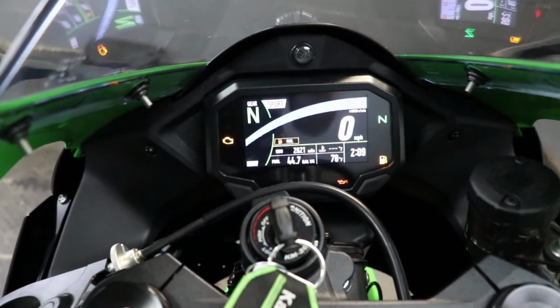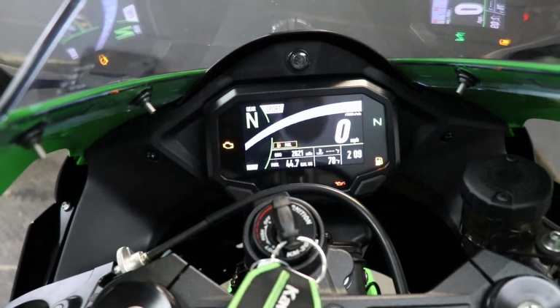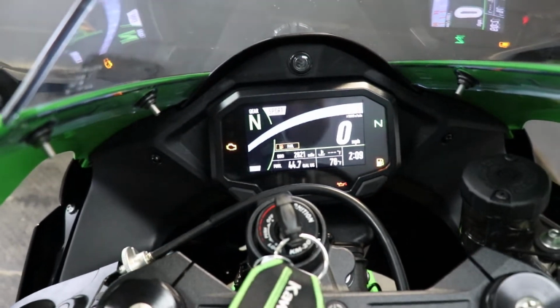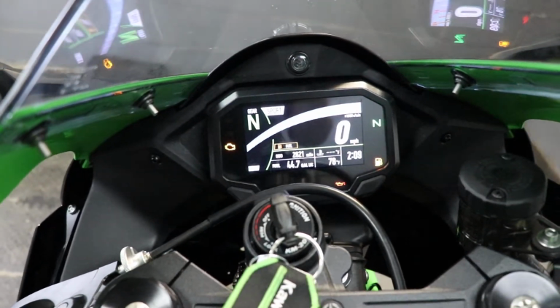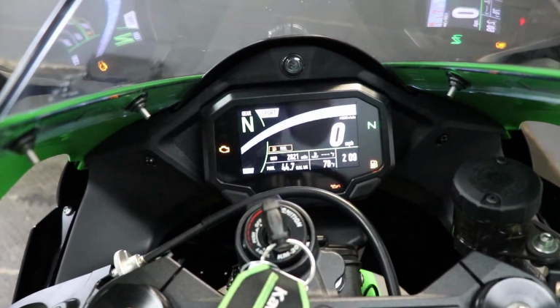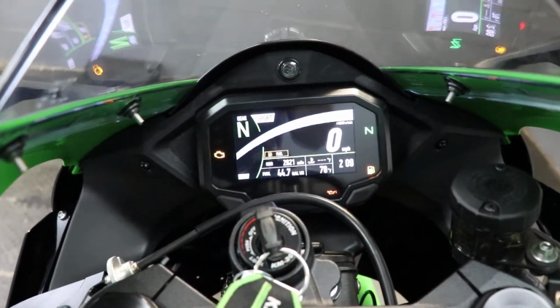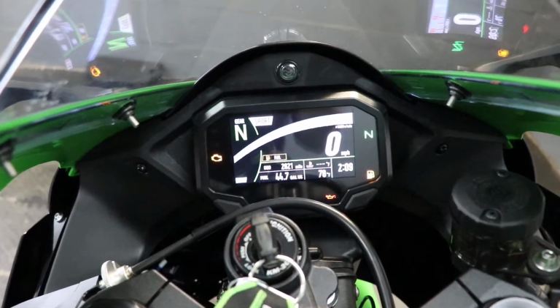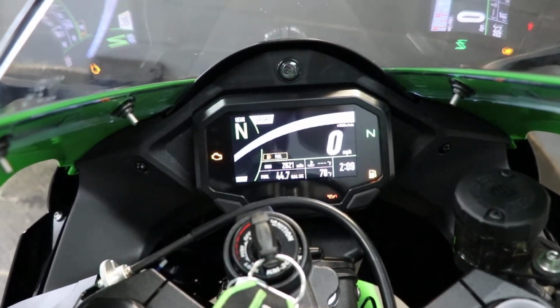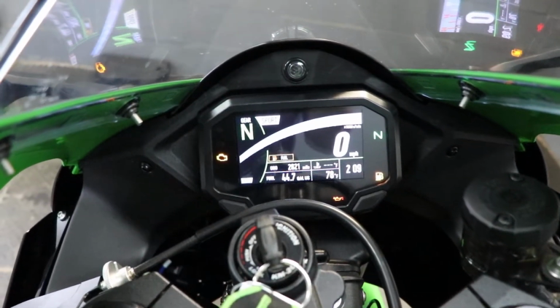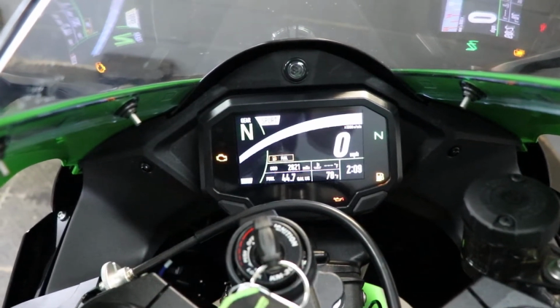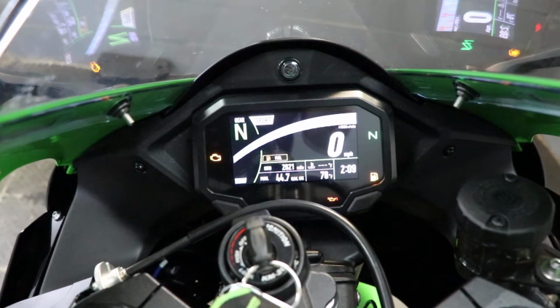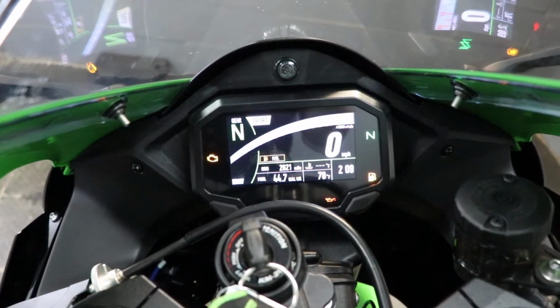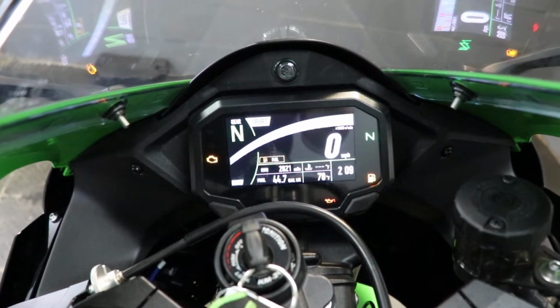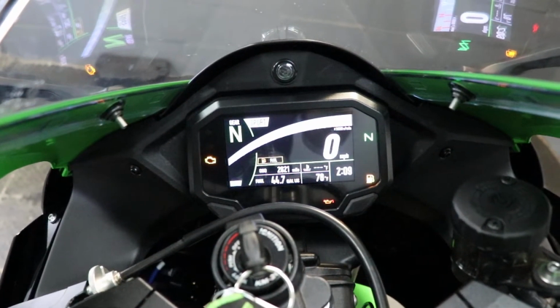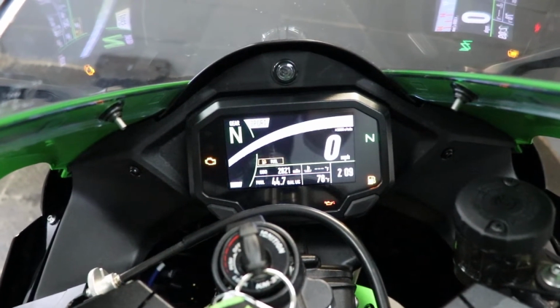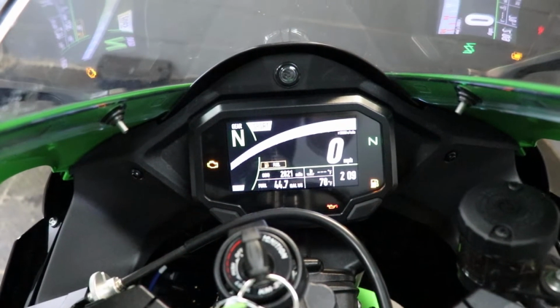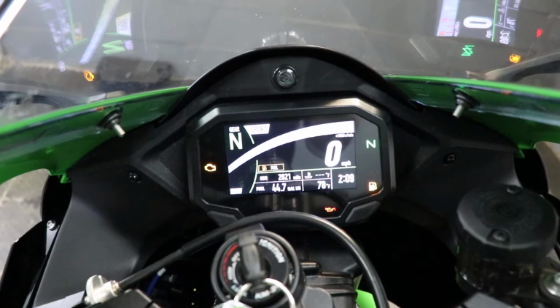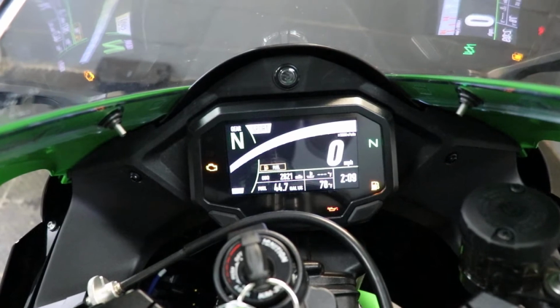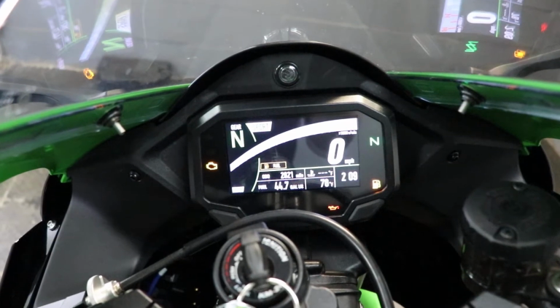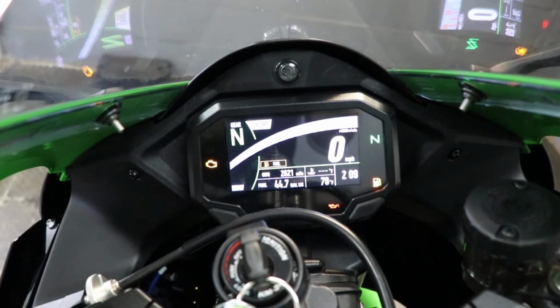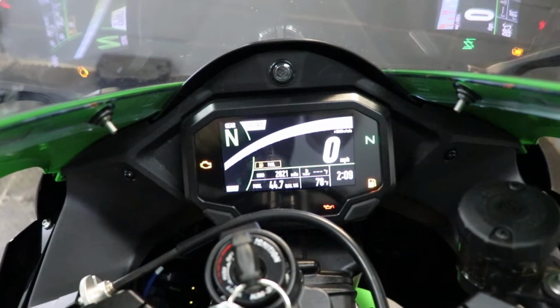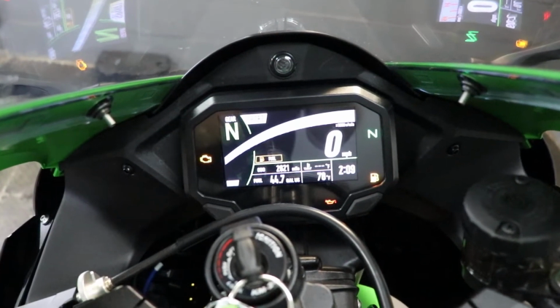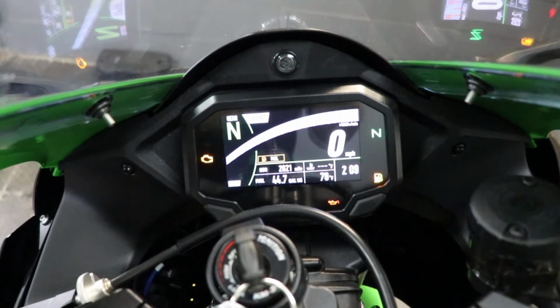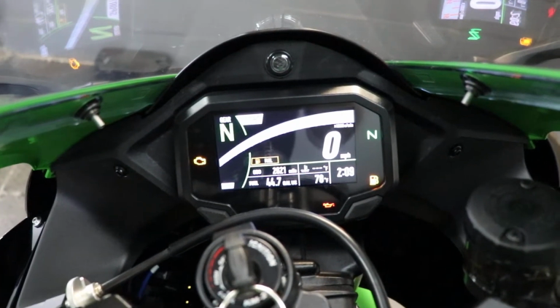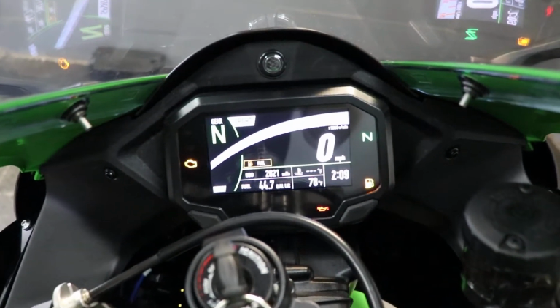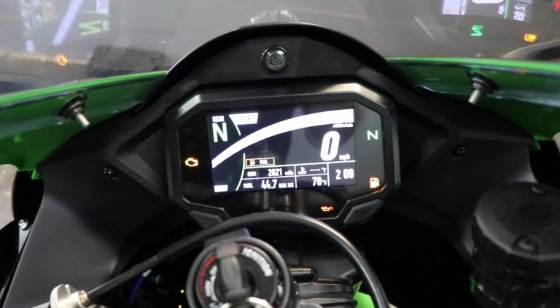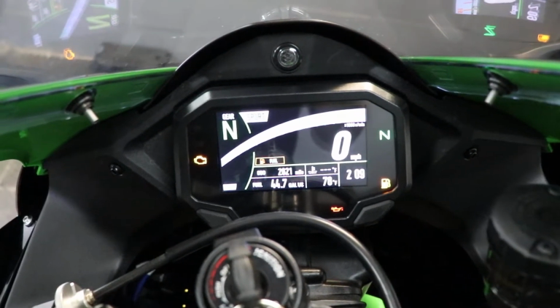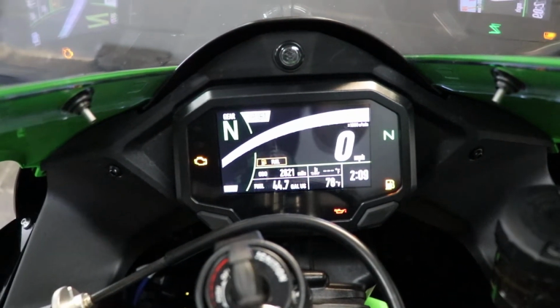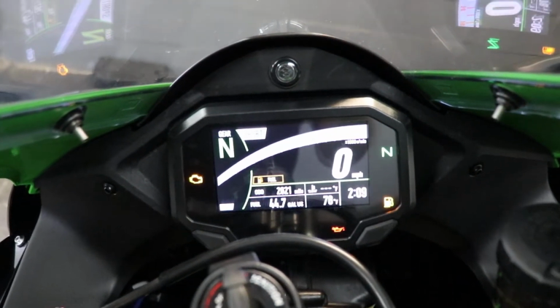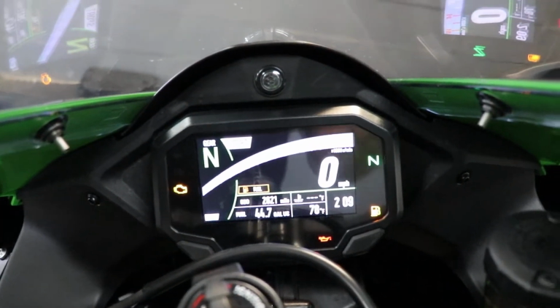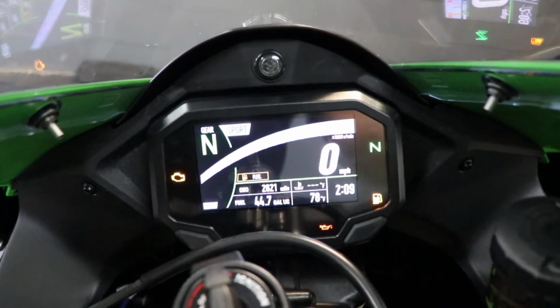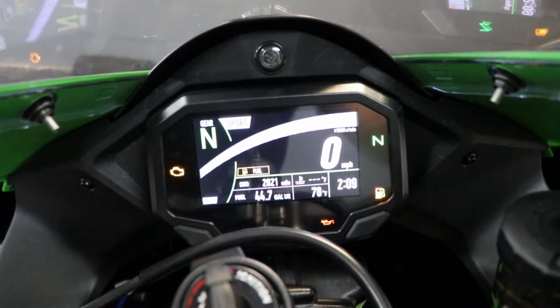One more thing I want to point out: with the gear indicator, this one does have a GP shift on it, so it's going to be one up and five down — the reverse of what some people are used to. Anyway, let's go ahead and fire it up and listen to how it sounds.